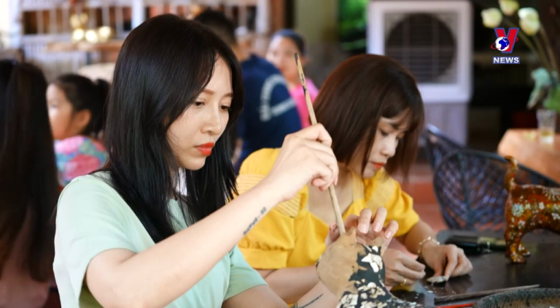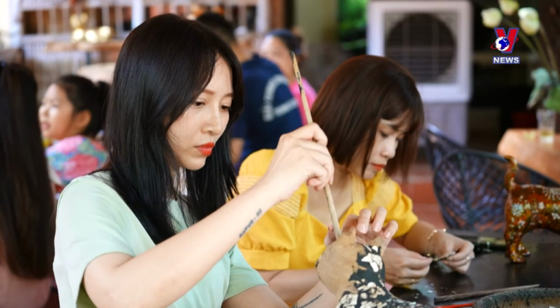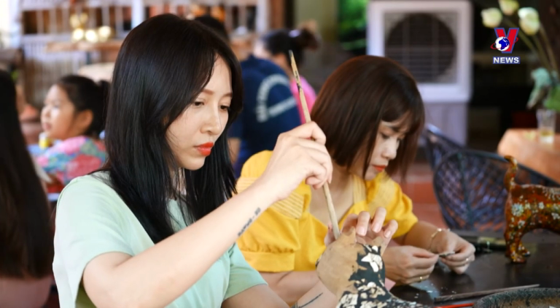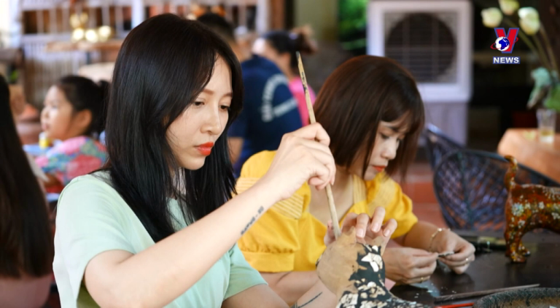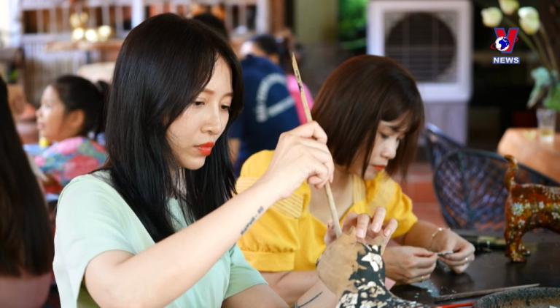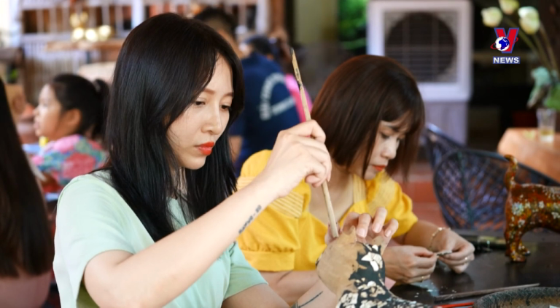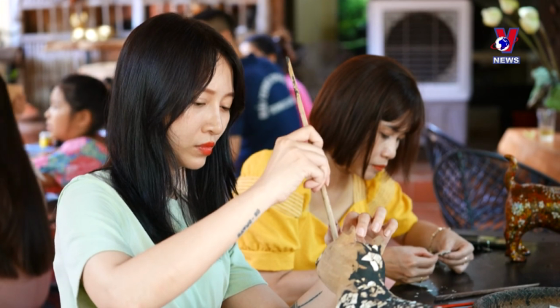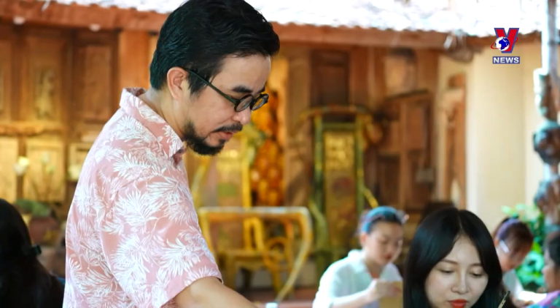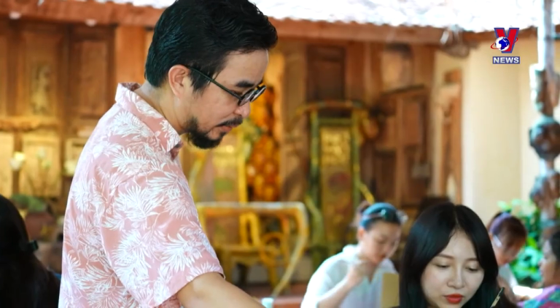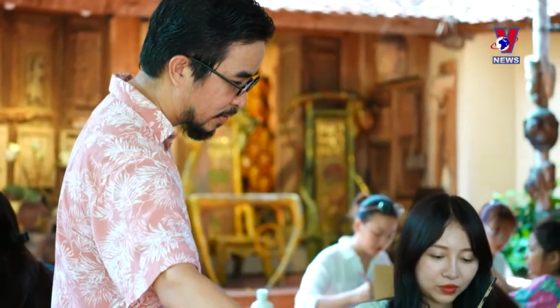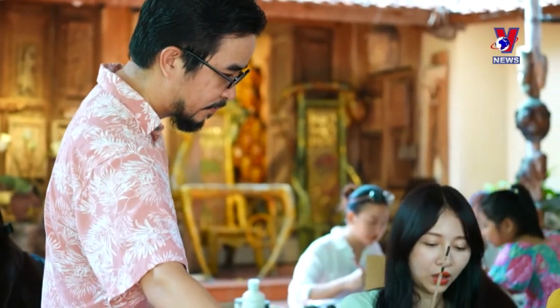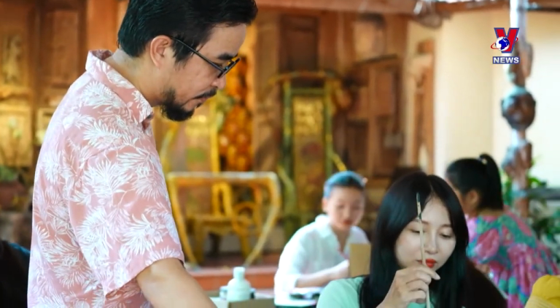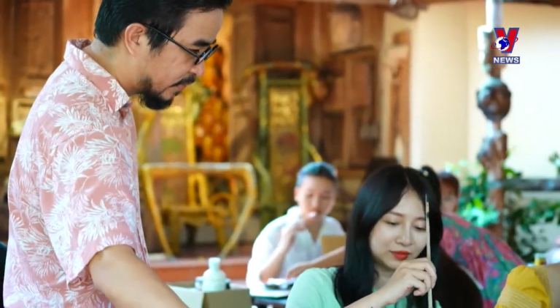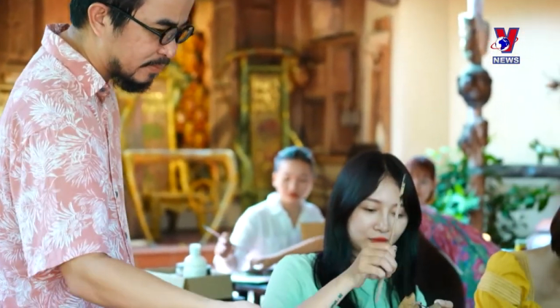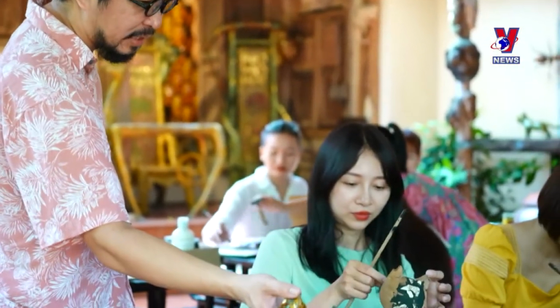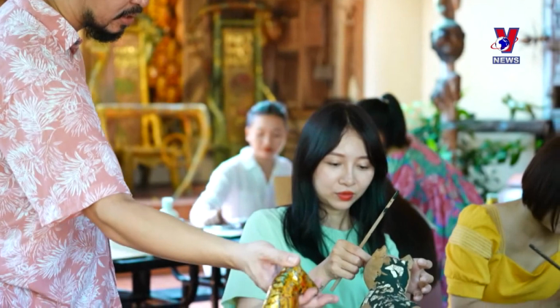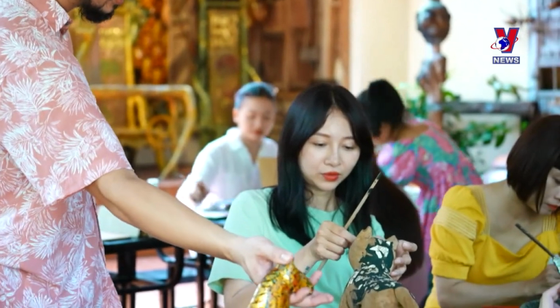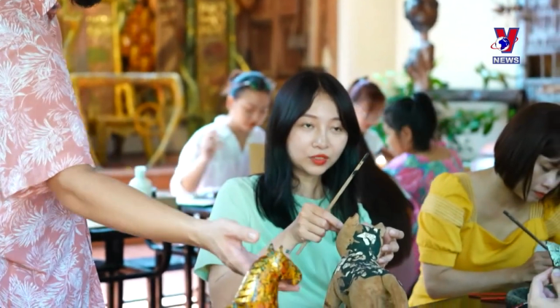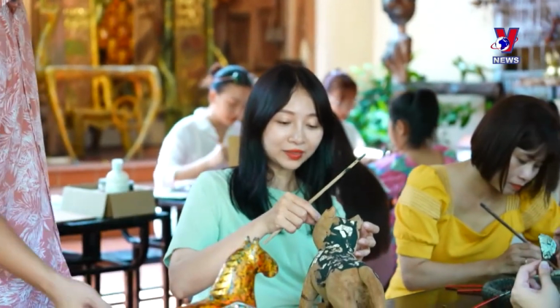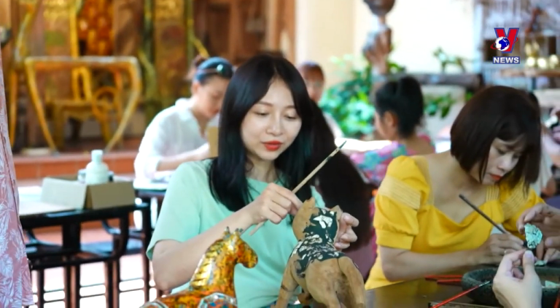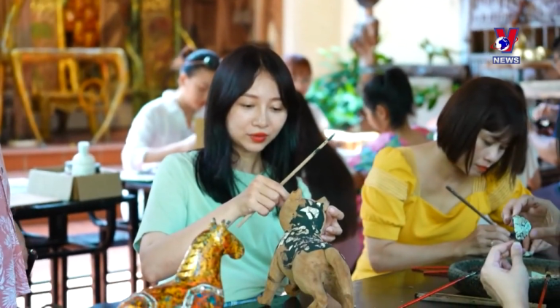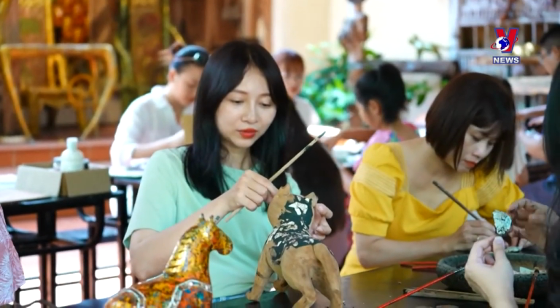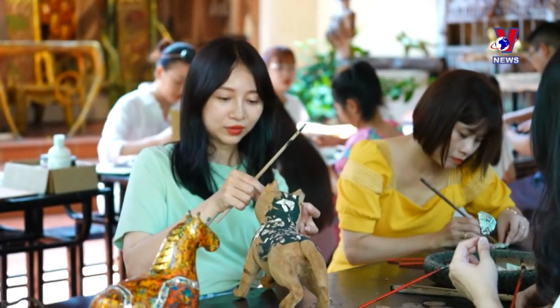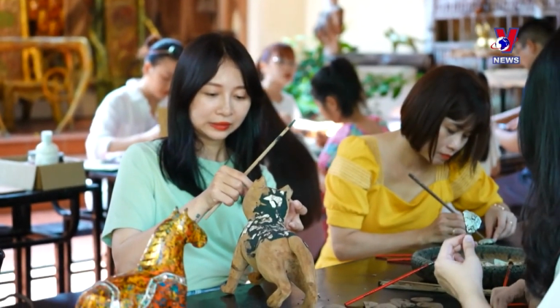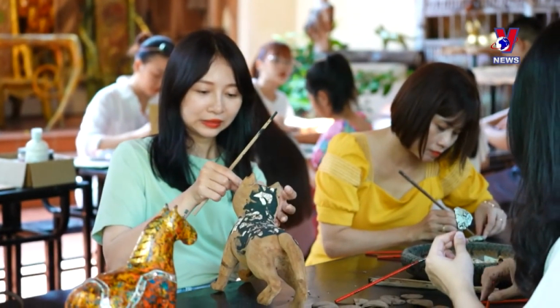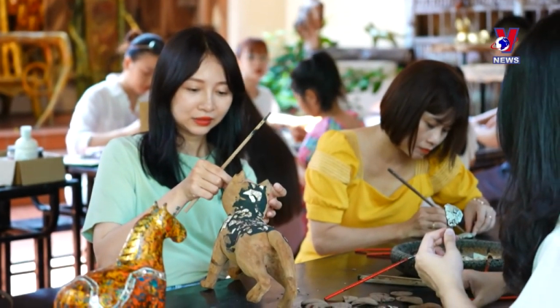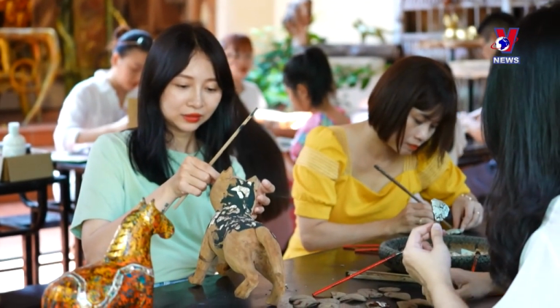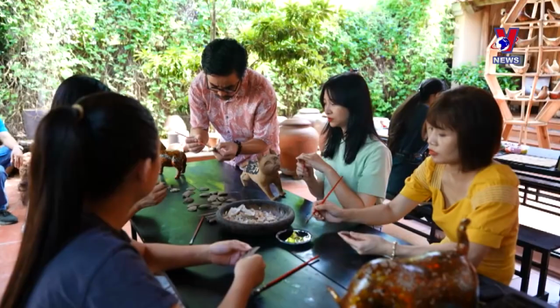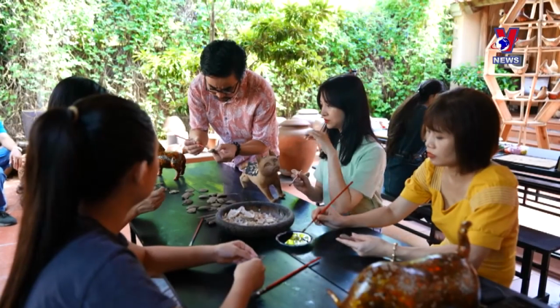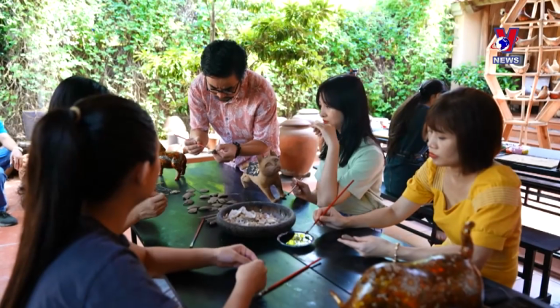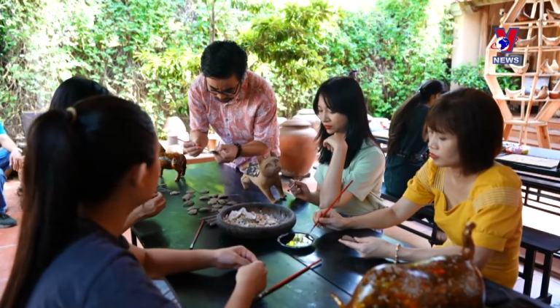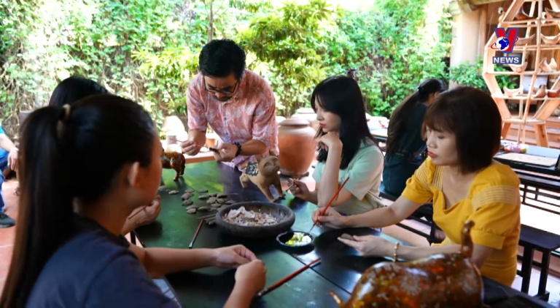To boost interest in art and introduce a new tourism product from his hometown, lacquer artisan Winten Phat opened a free traditional art class where children and visitors to Duong Lam can try creating artwork with their own hands.